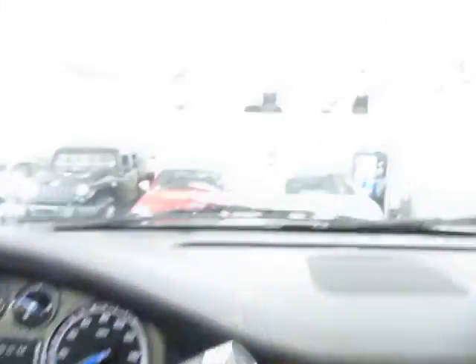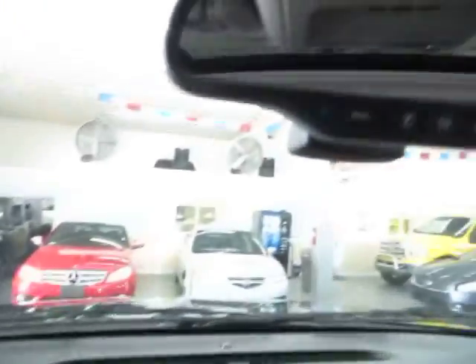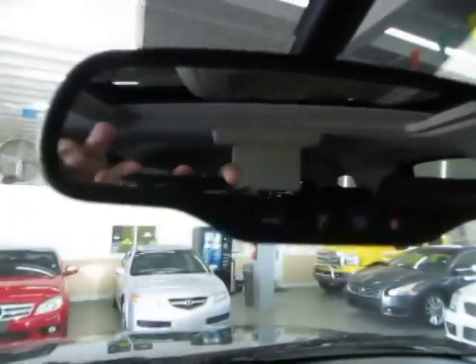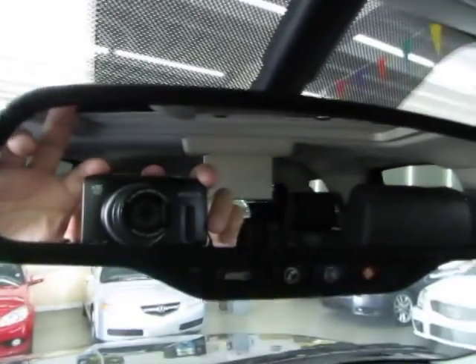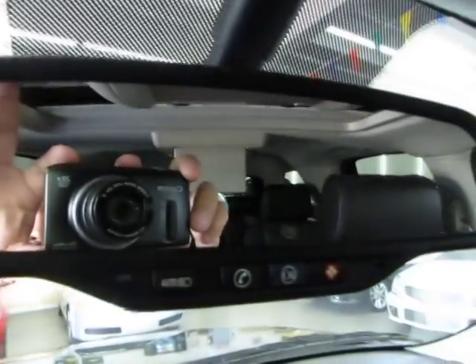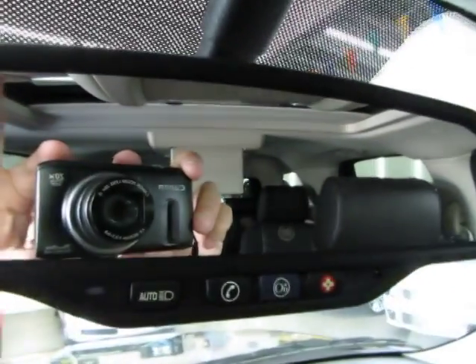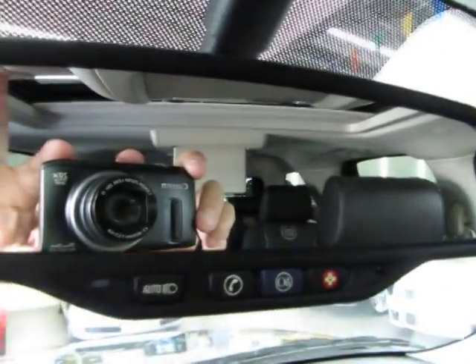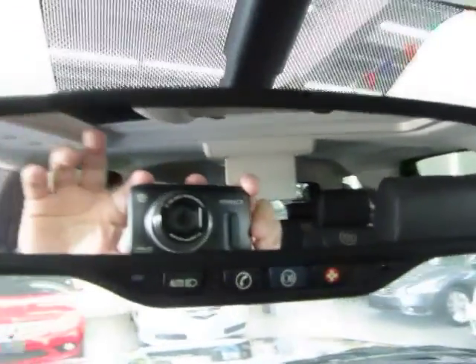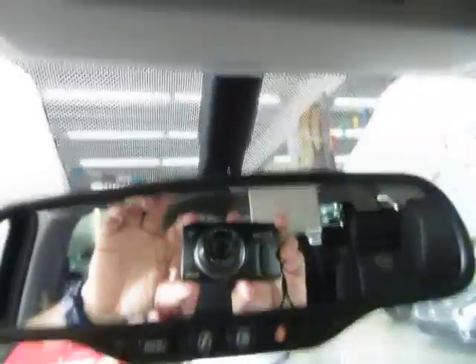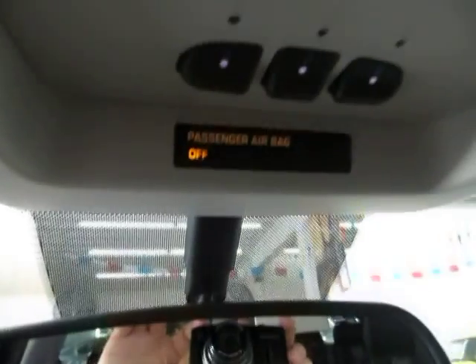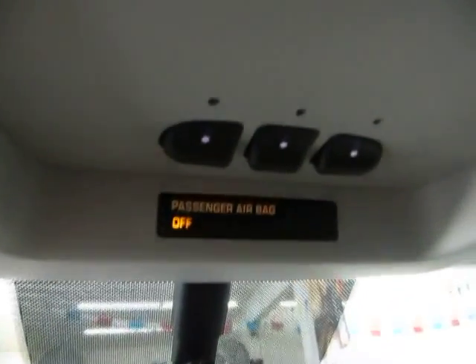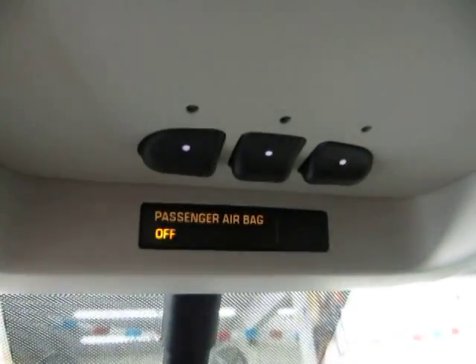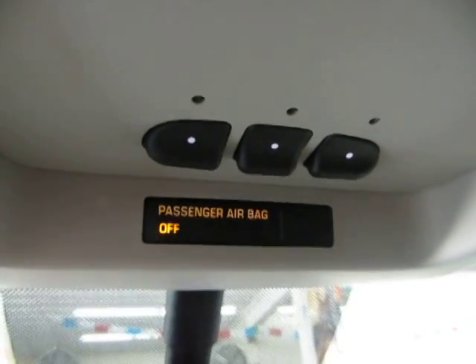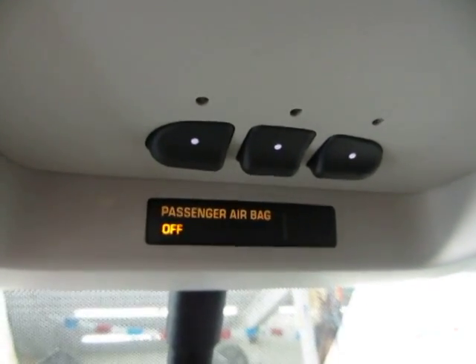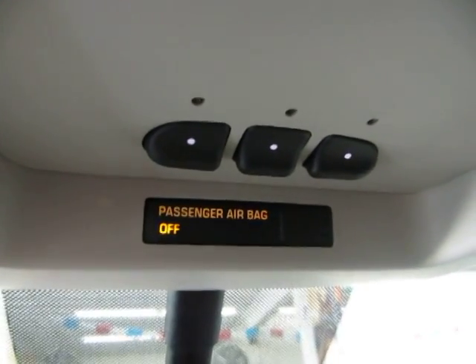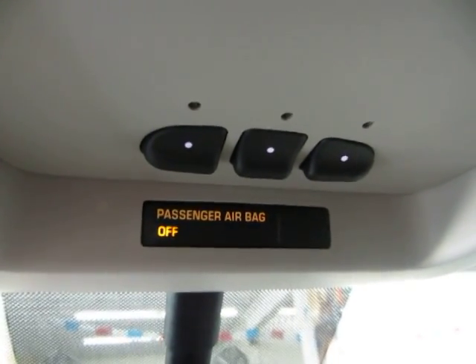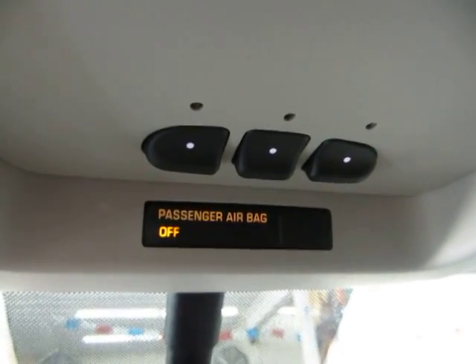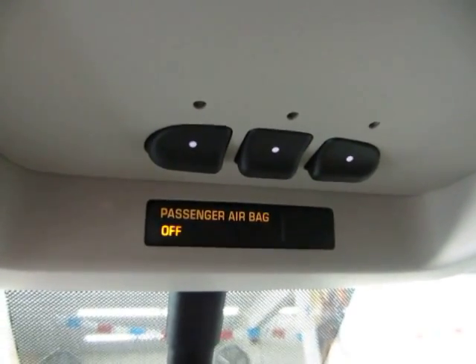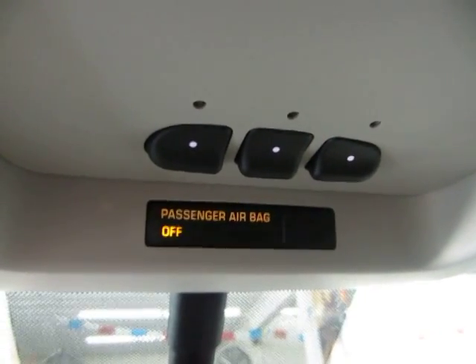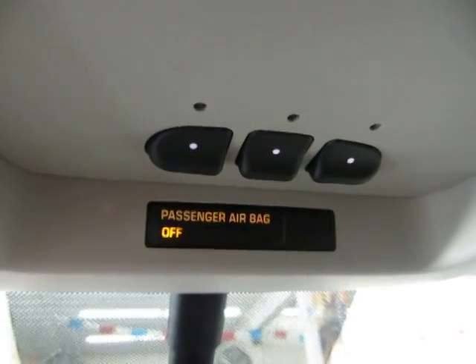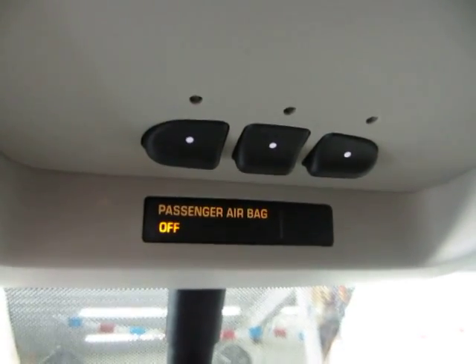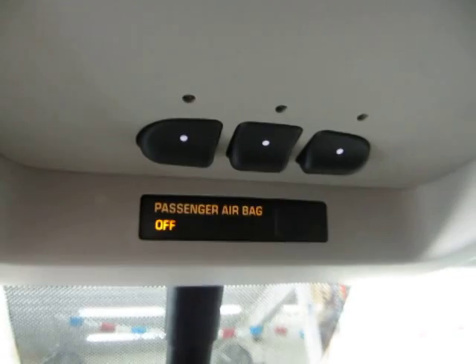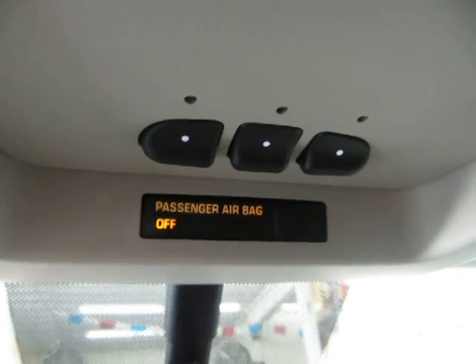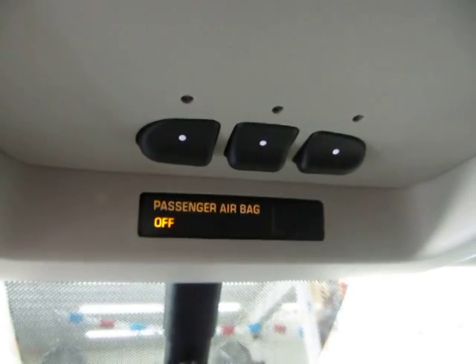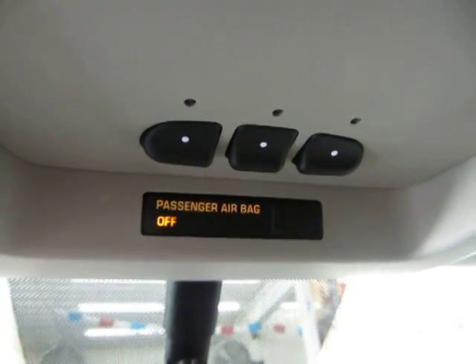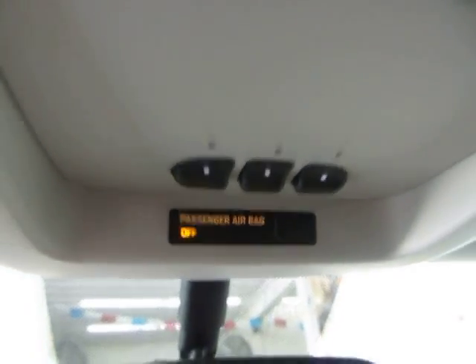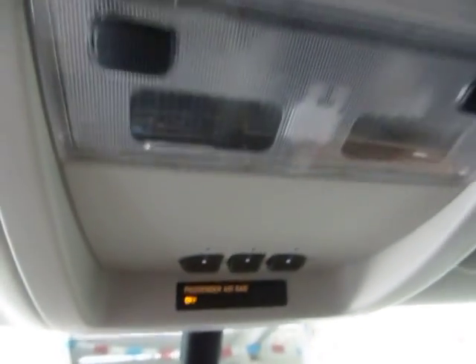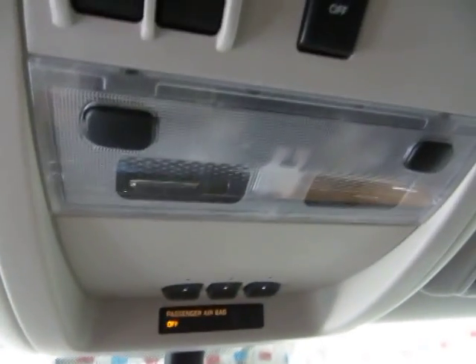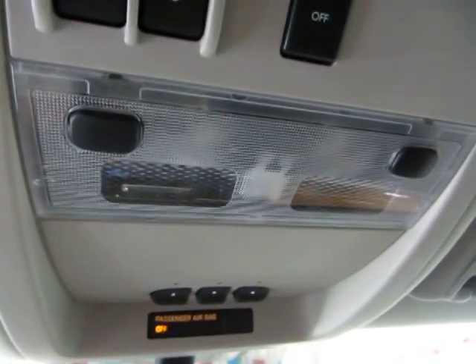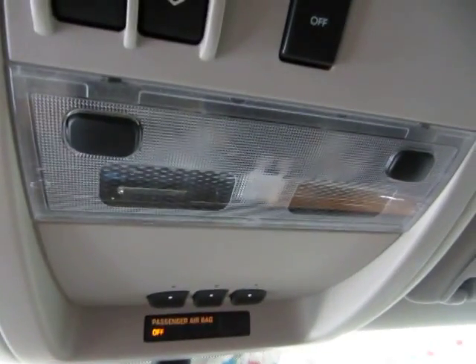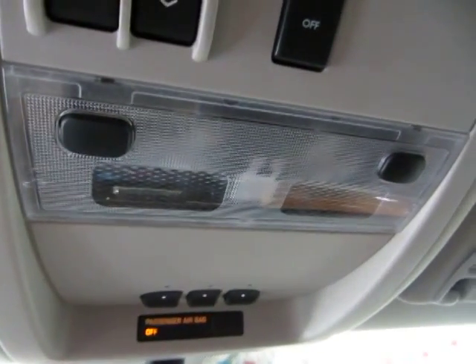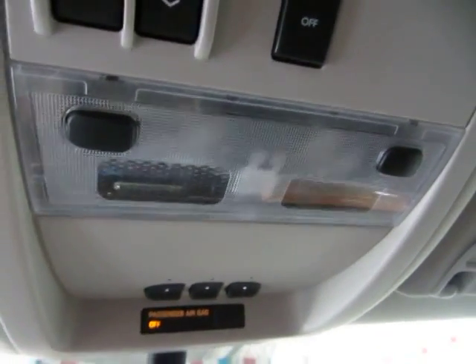For more details, visit OnStar.com. Up in the top here you've got your HomeLink universal garage door opener where you can program up to three garage doors or gates if you happen to live in a gated community. You've got set-up map lights up on the top here as well.